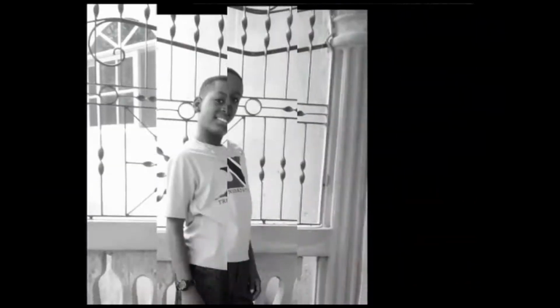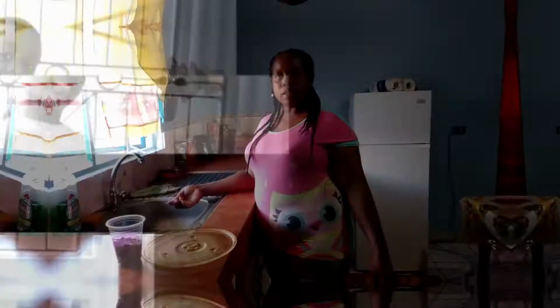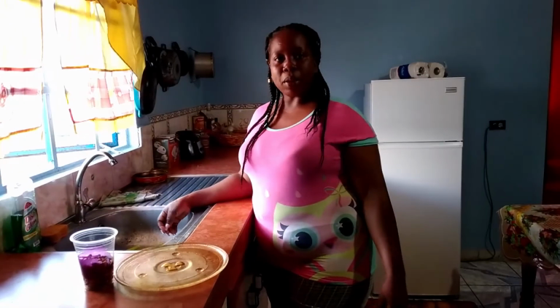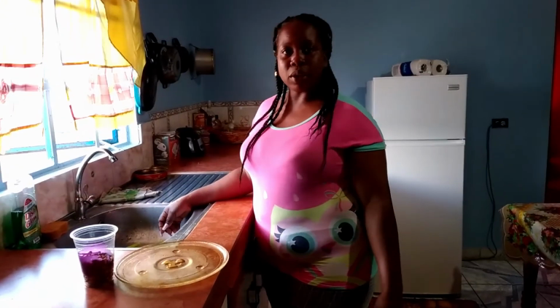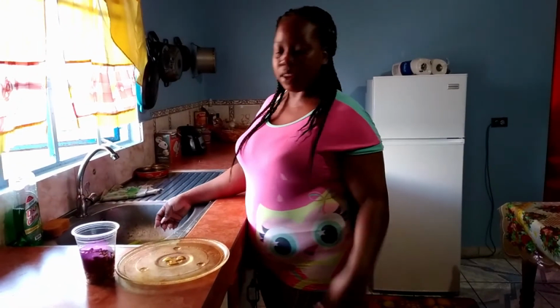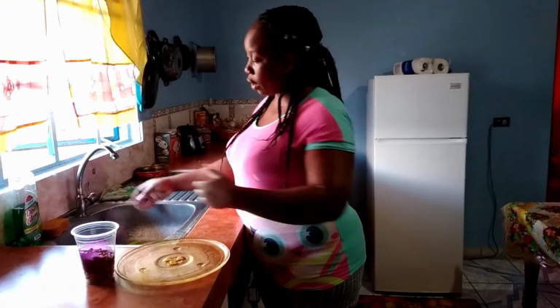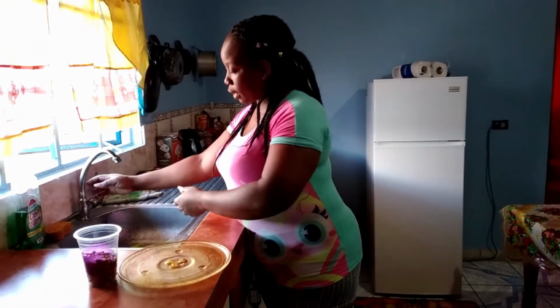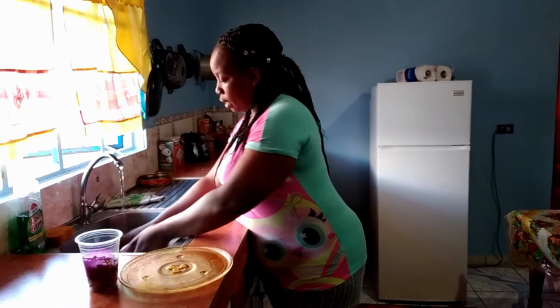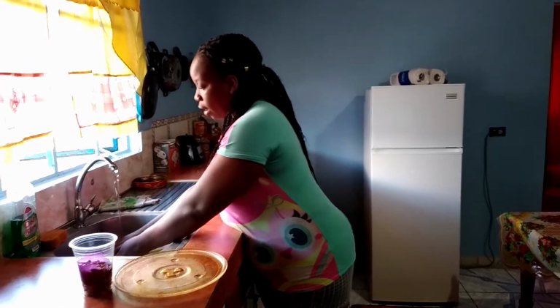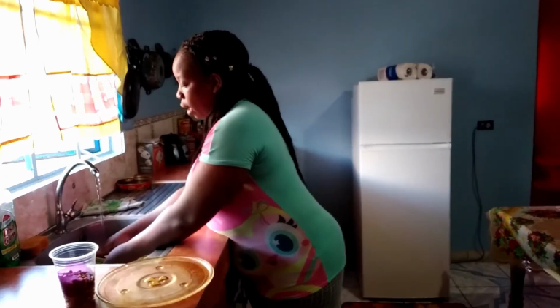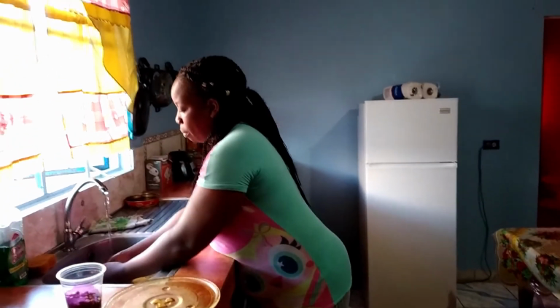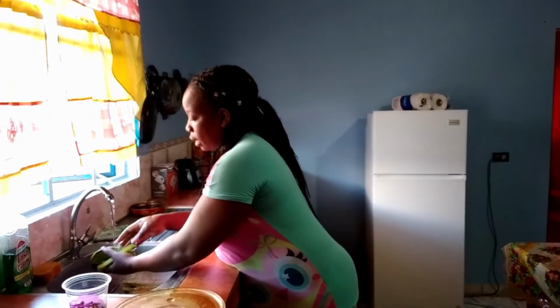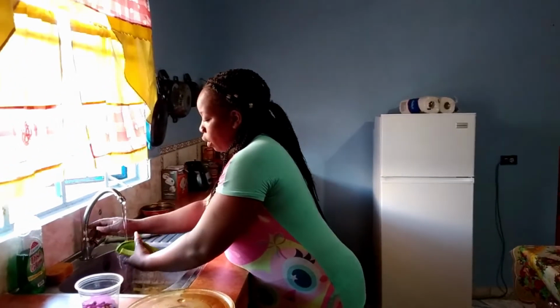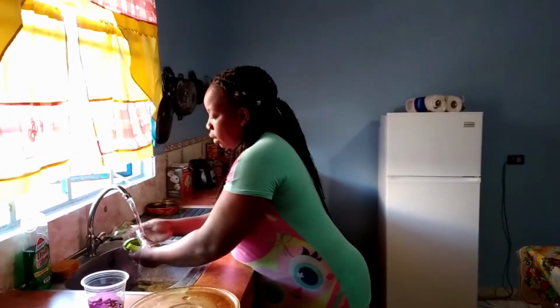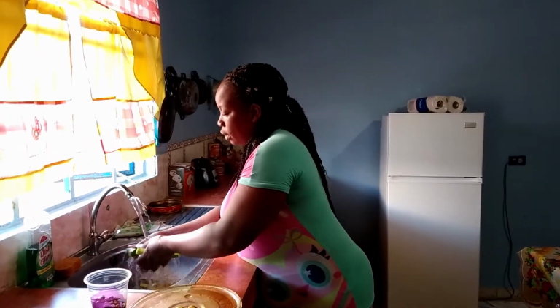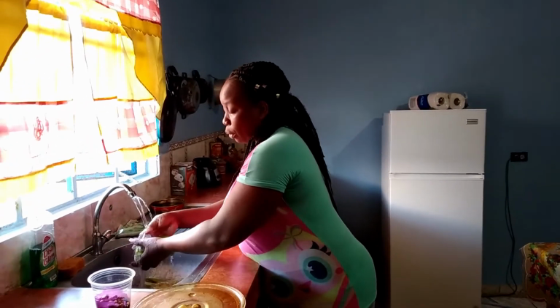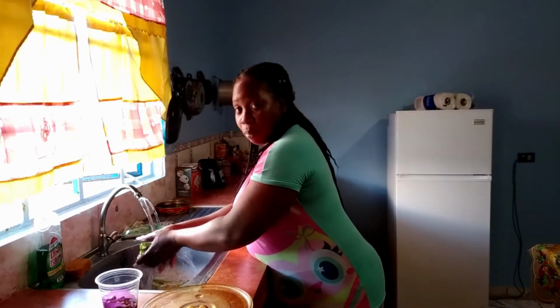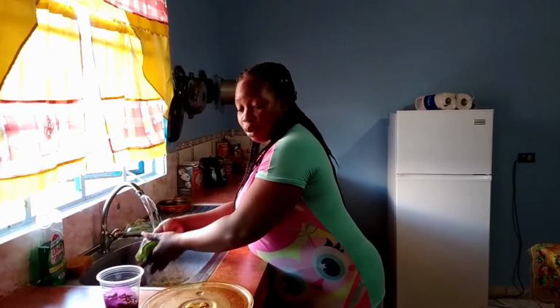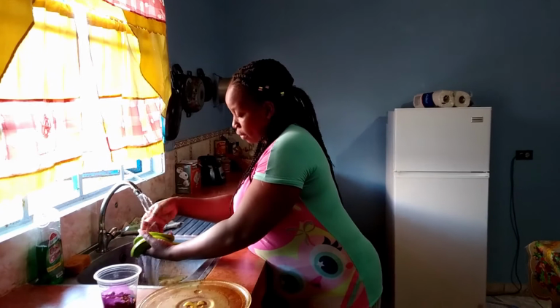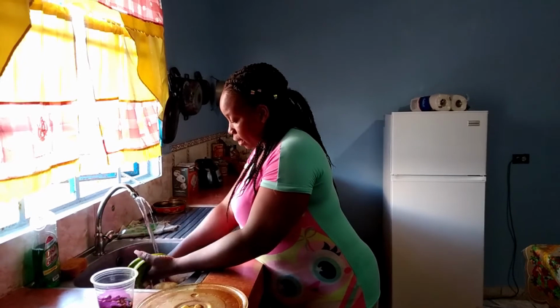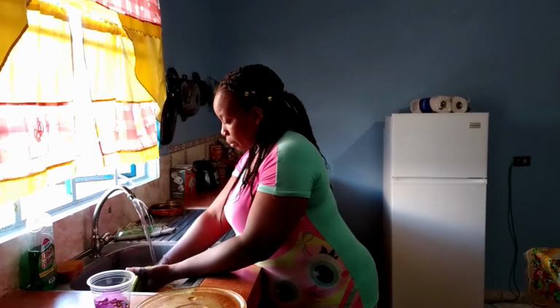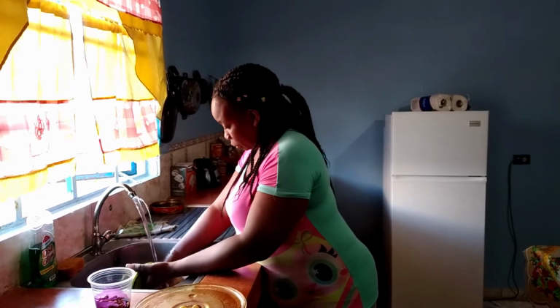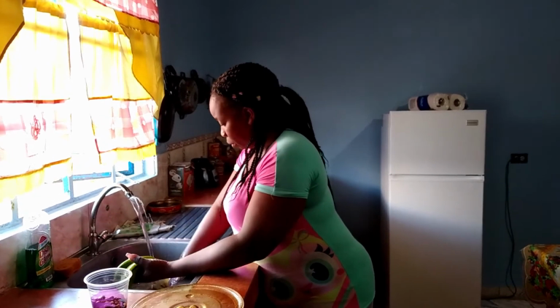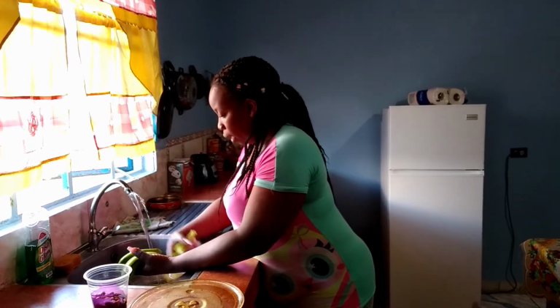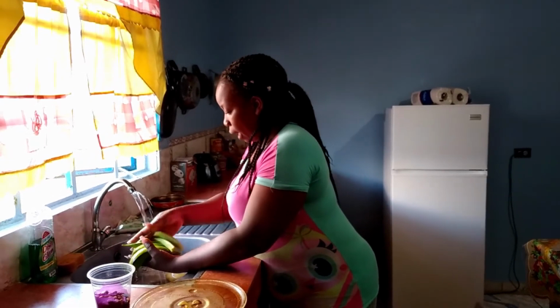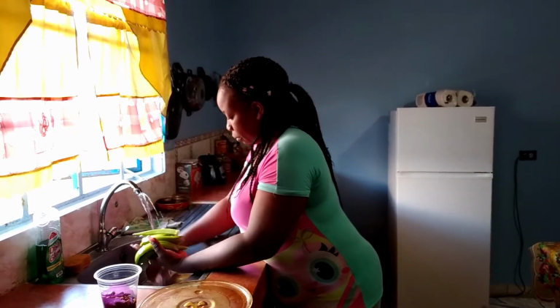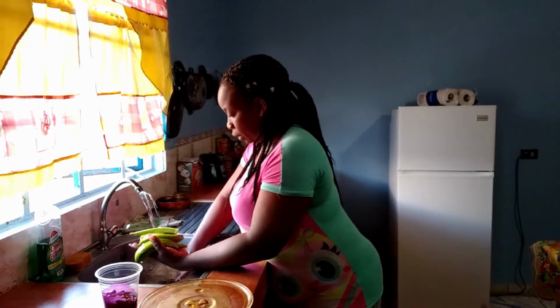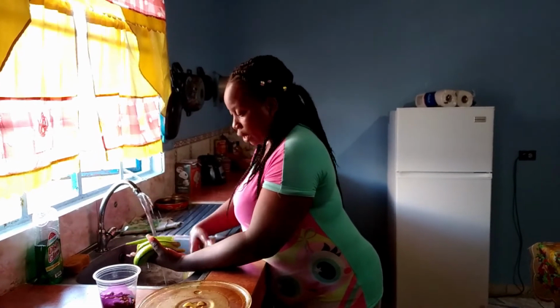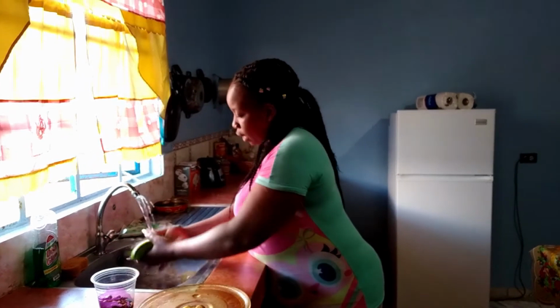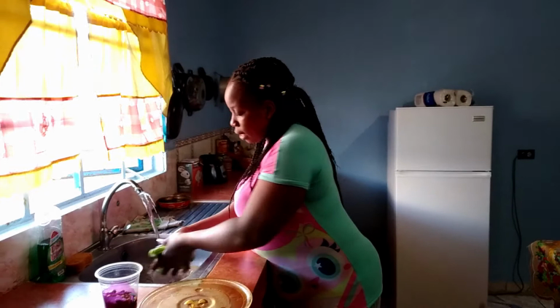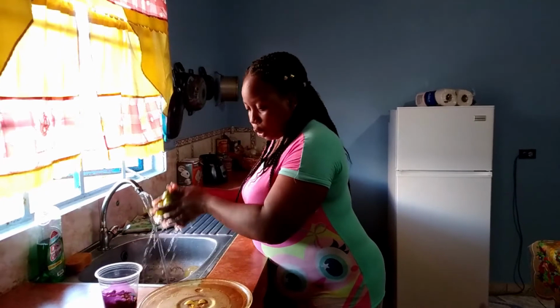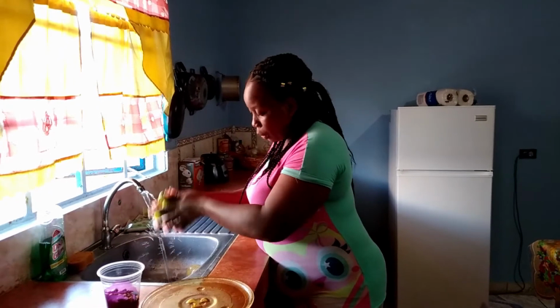Welcome back to another video with your girl Sexy Viva. I will be making this morning some football punch for my fiance, and these are the ingredients that I'm going to use.